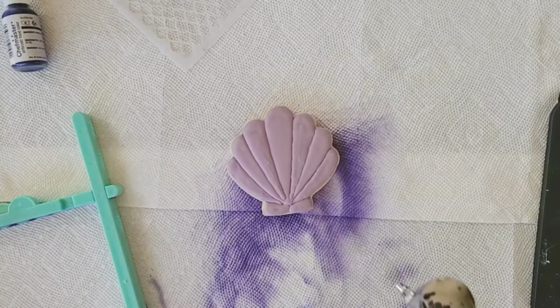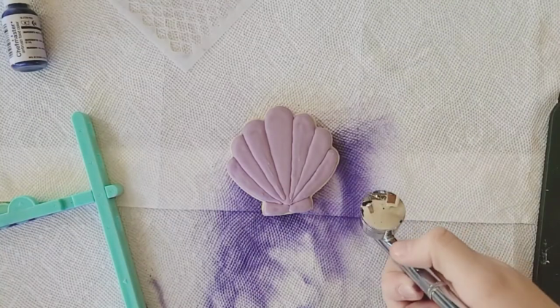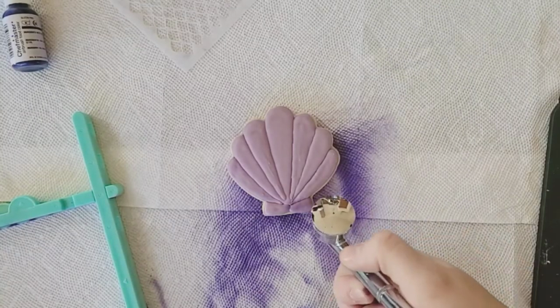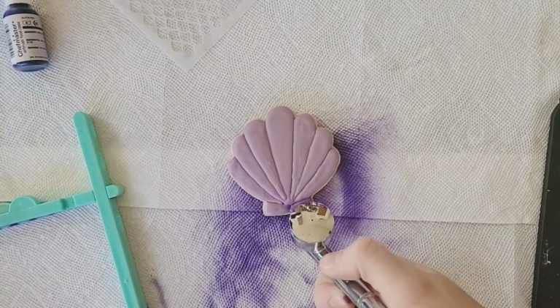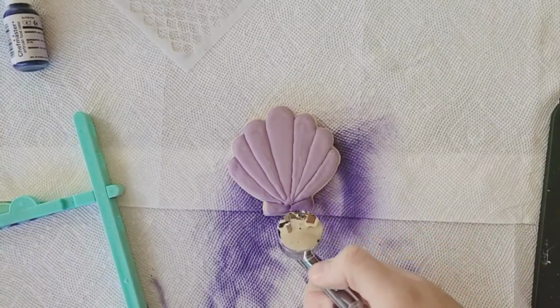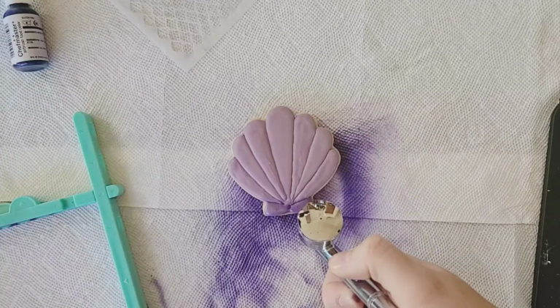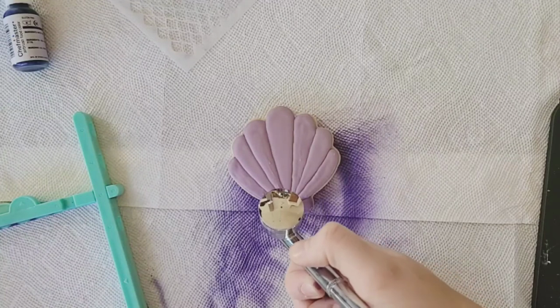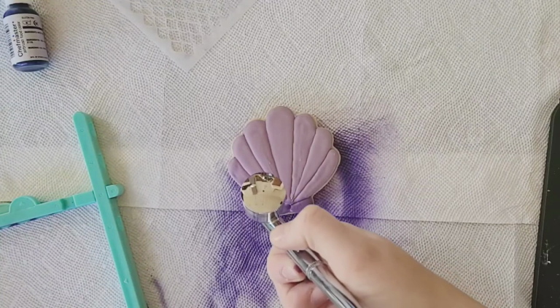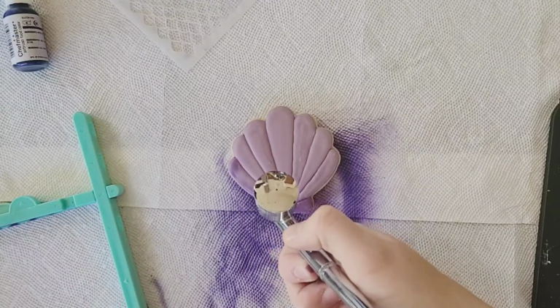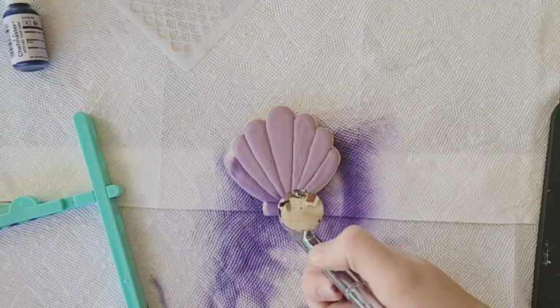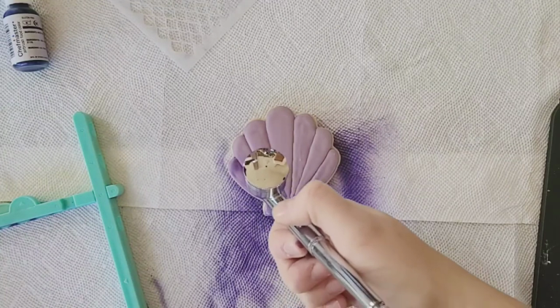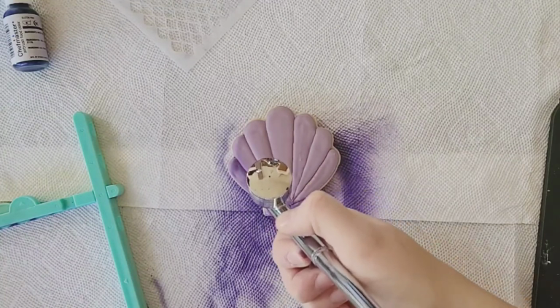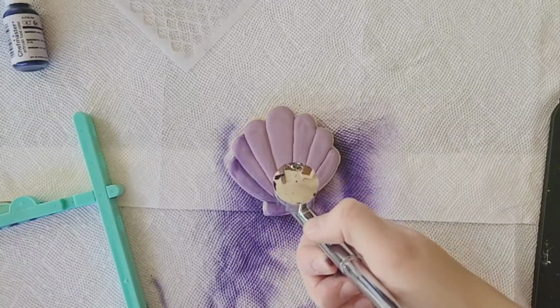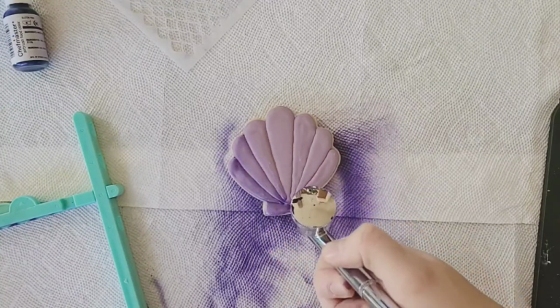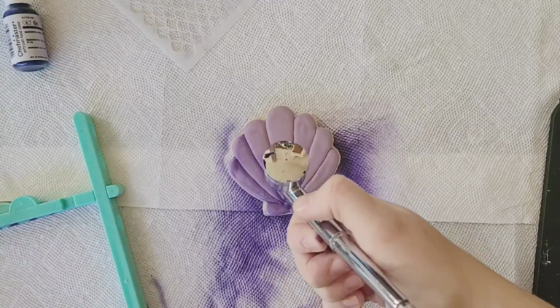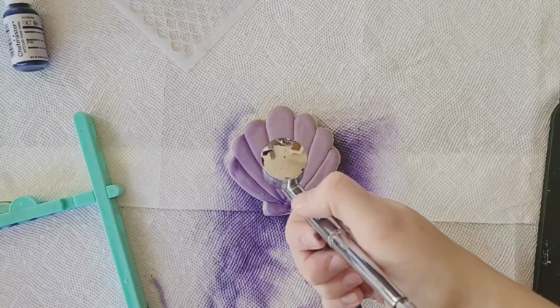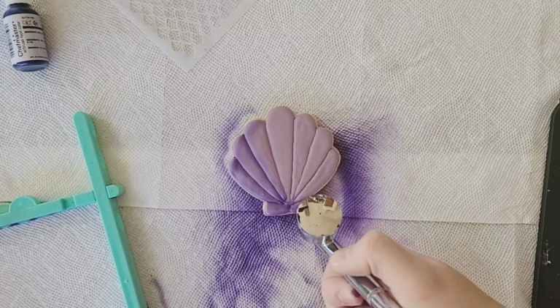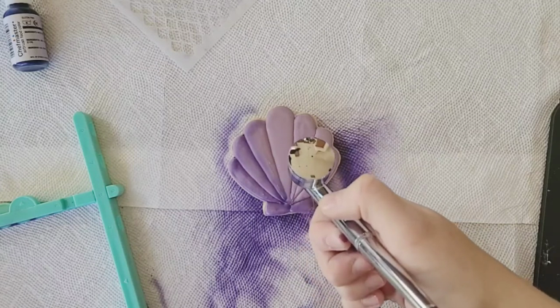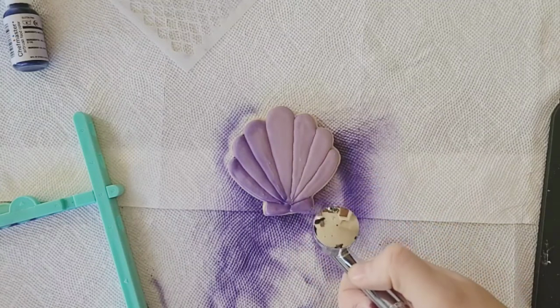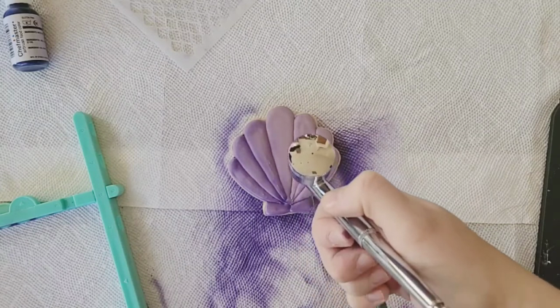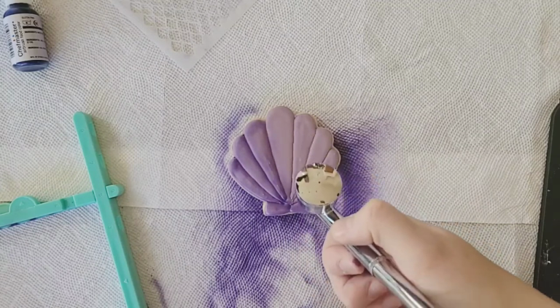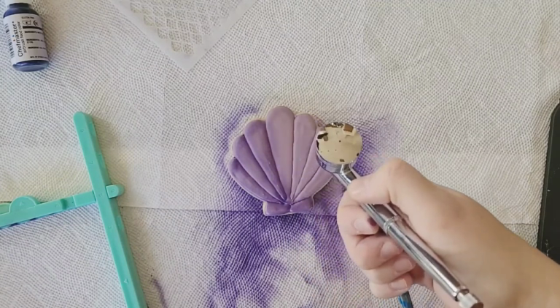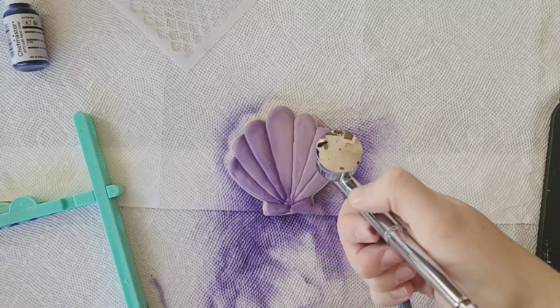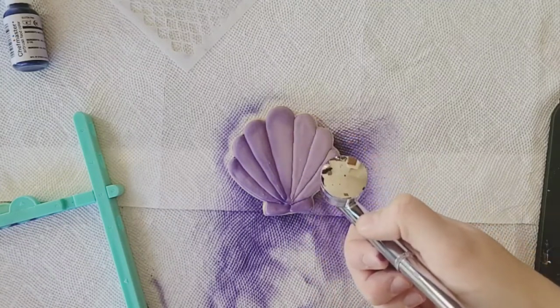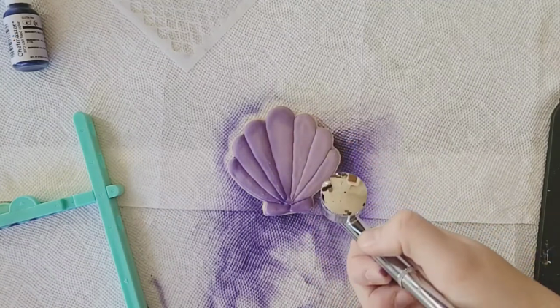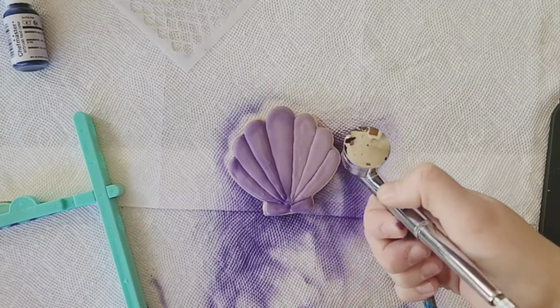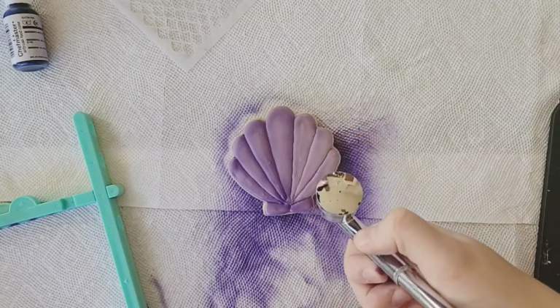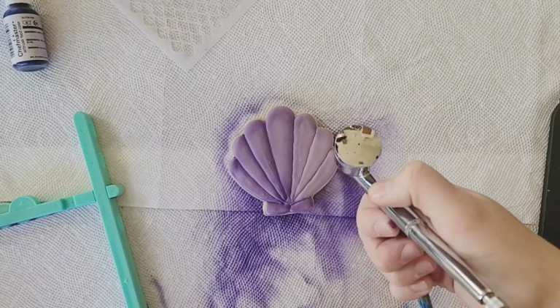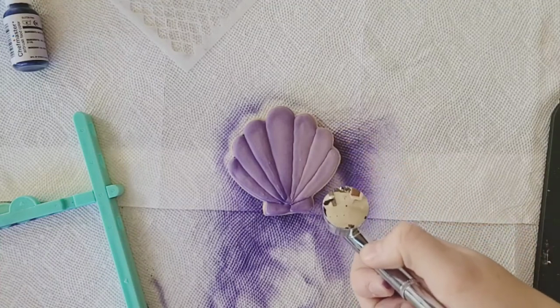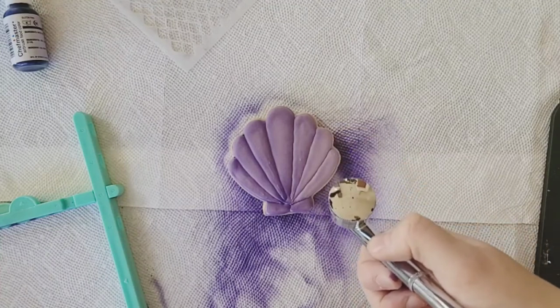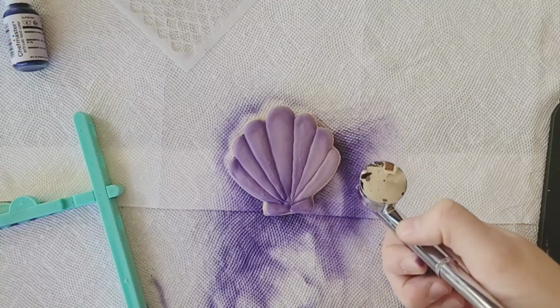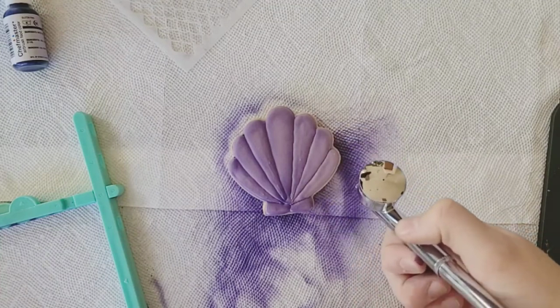This next step is completely optional, but I just love the defined look it gives. I airbrushed around each of the edges with a darker purple. This look could also be achieved by dry dusting using a powdered food color.